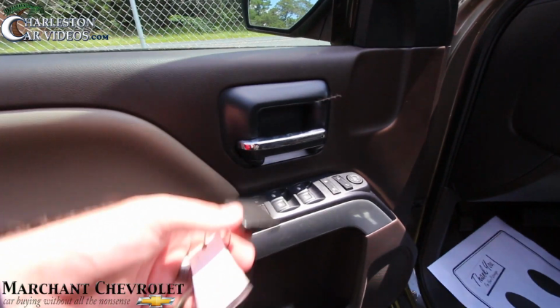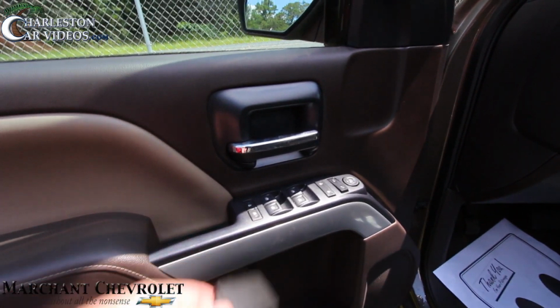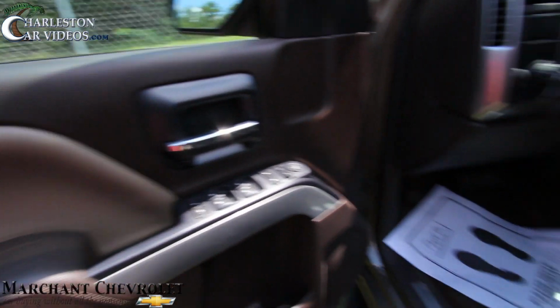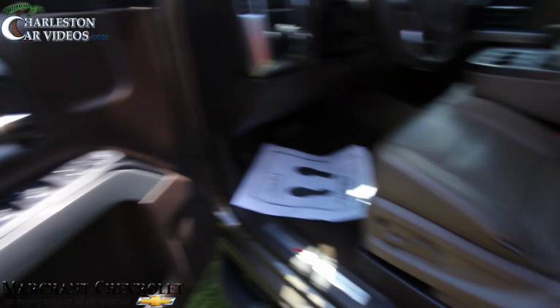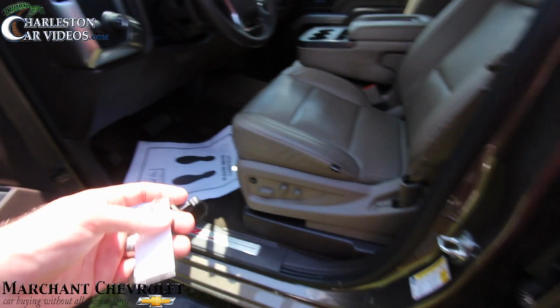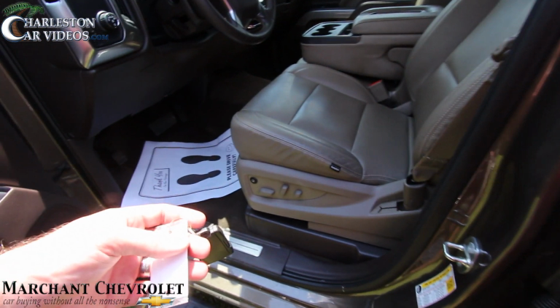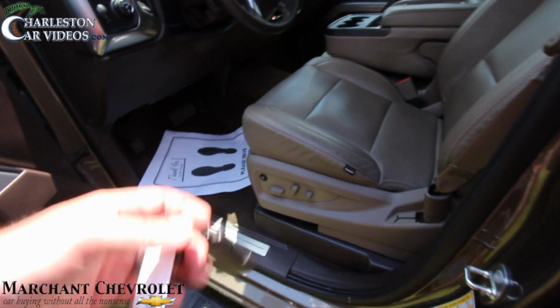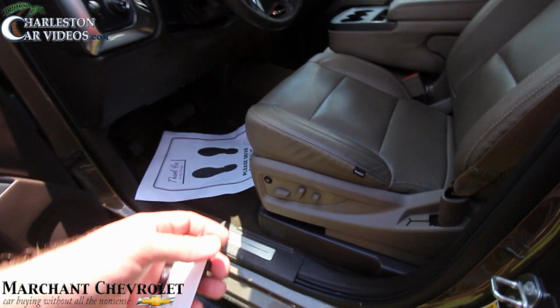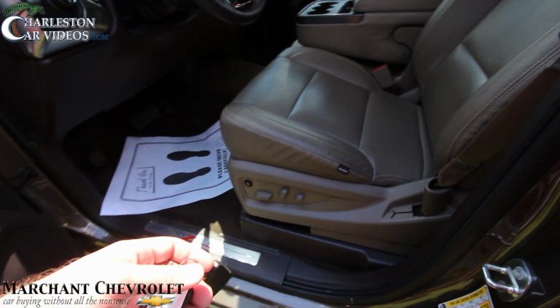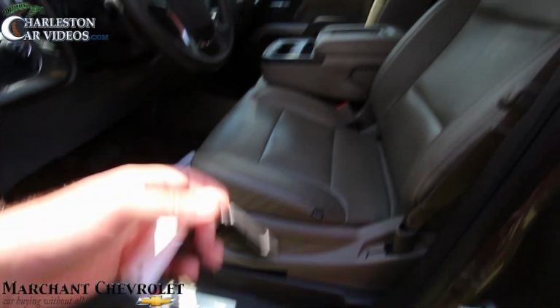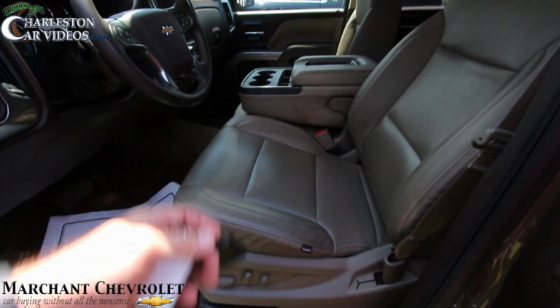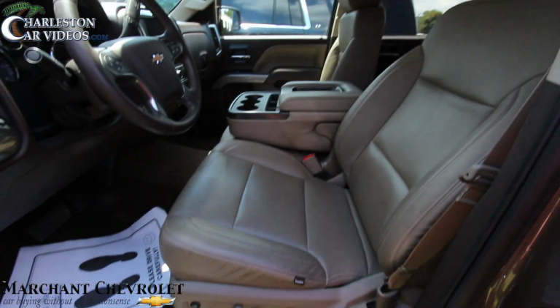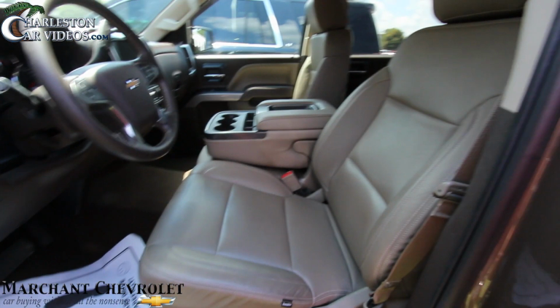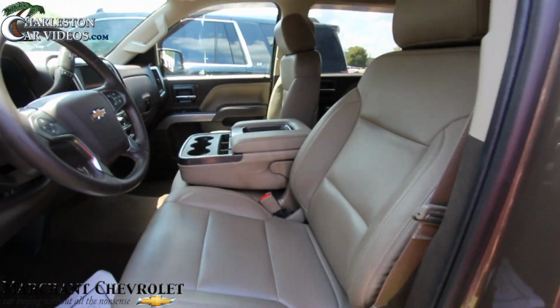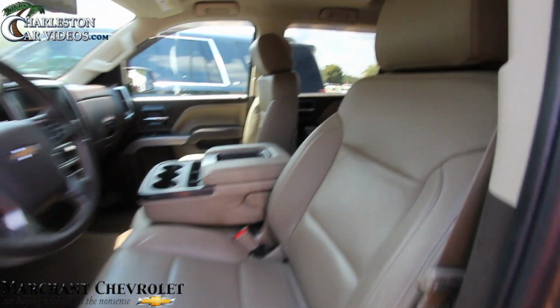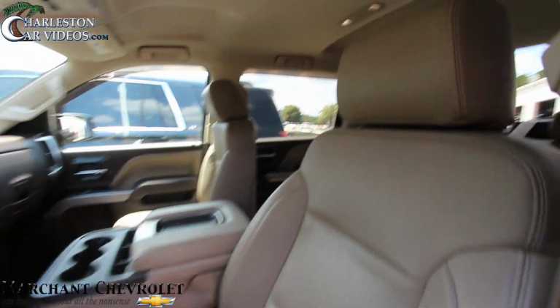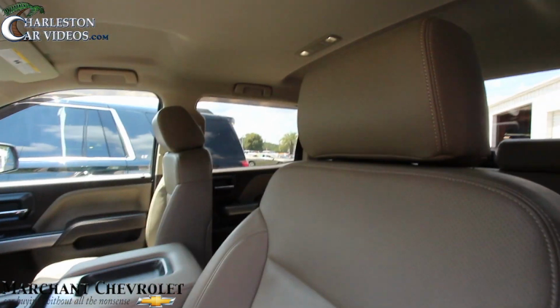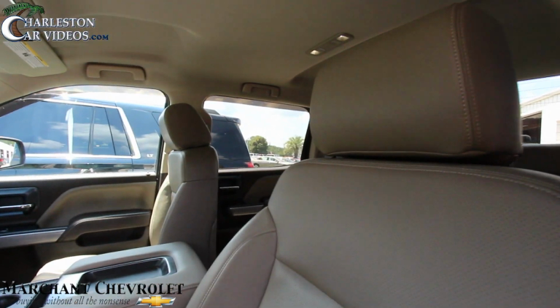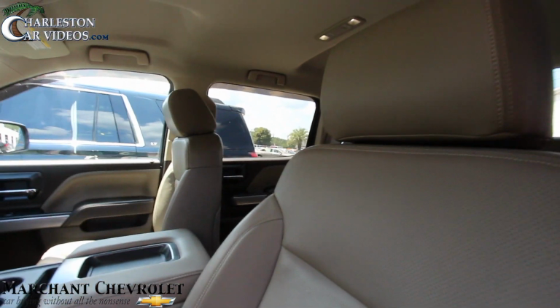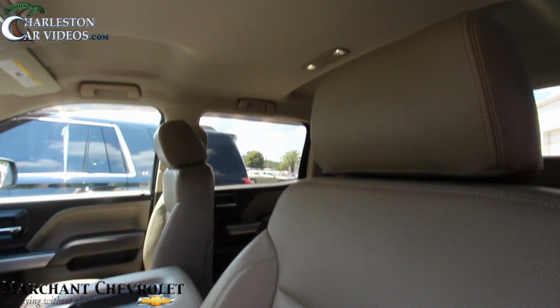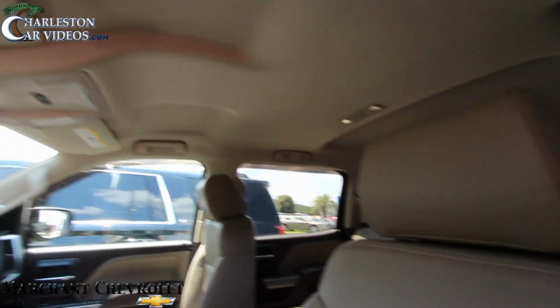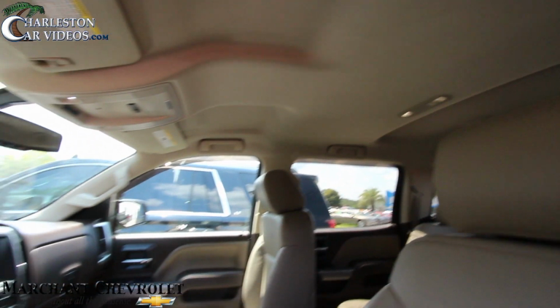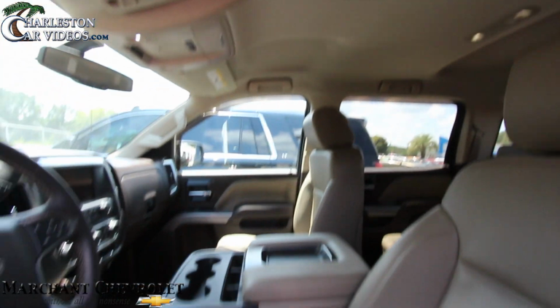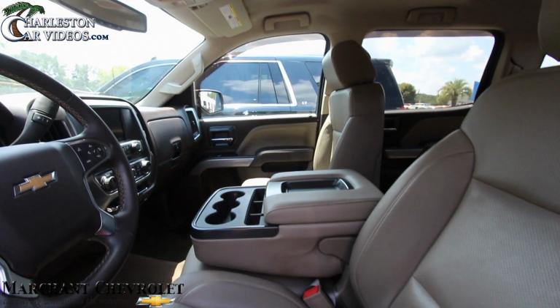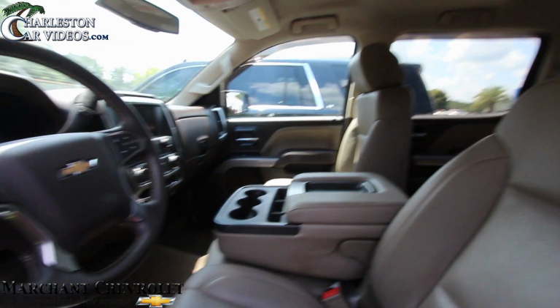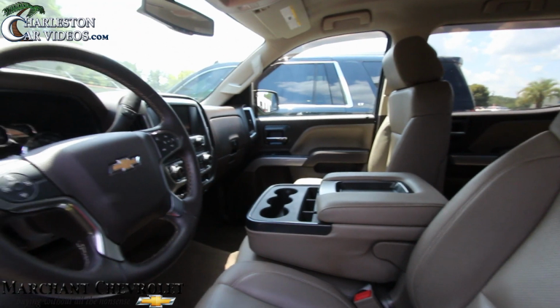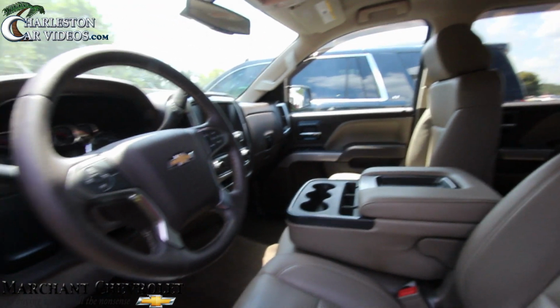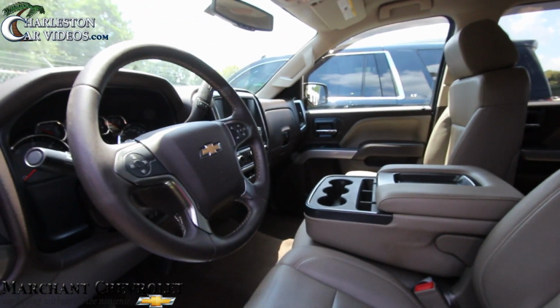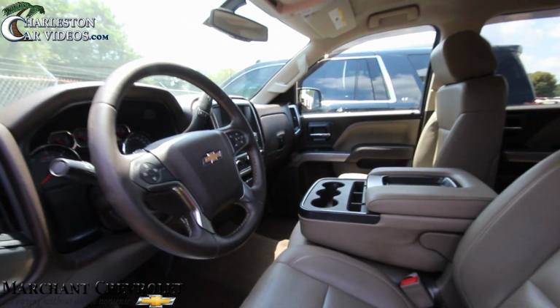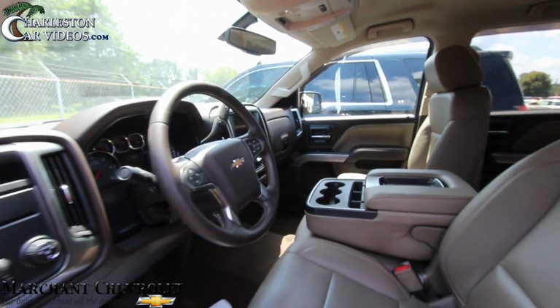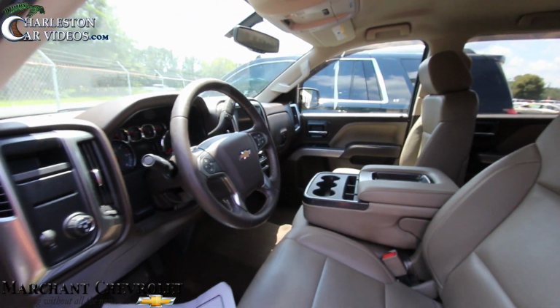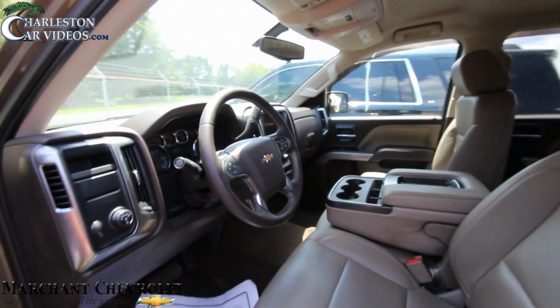Power windows, power door locks, power mirrors, power seats, heated seats, and cat-skin leather interior on this one, which looks really good.